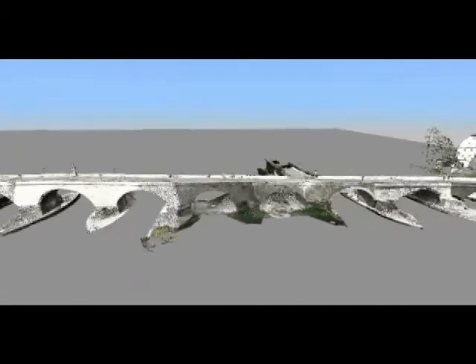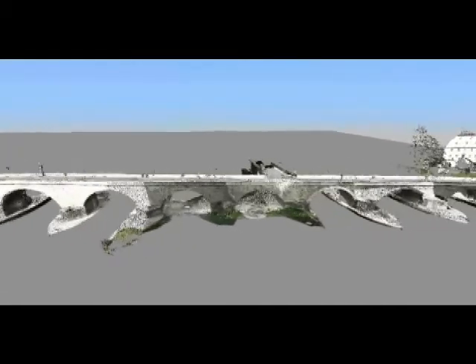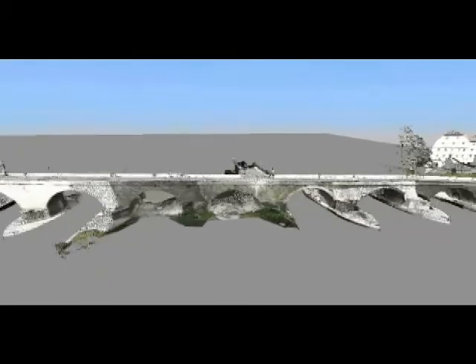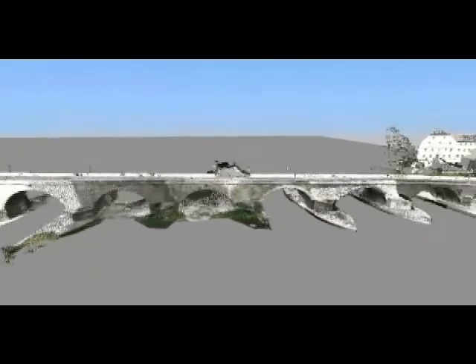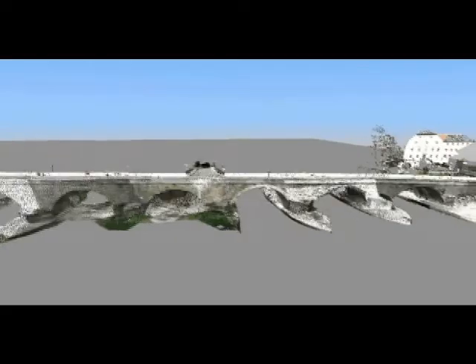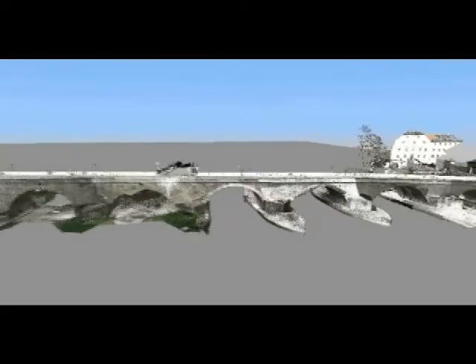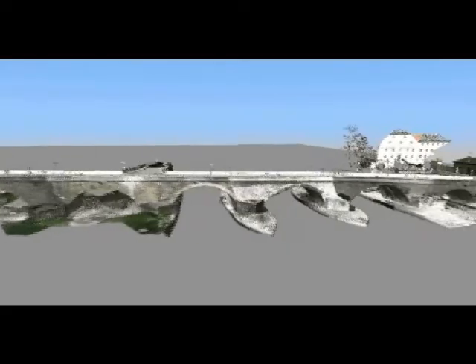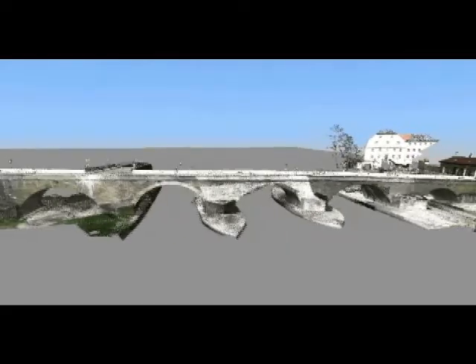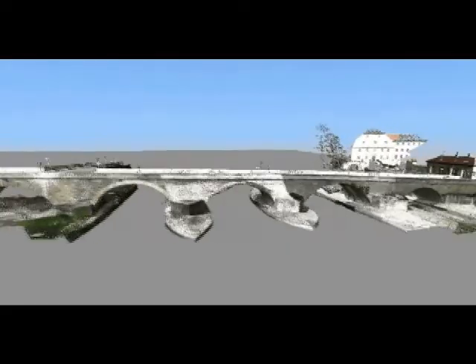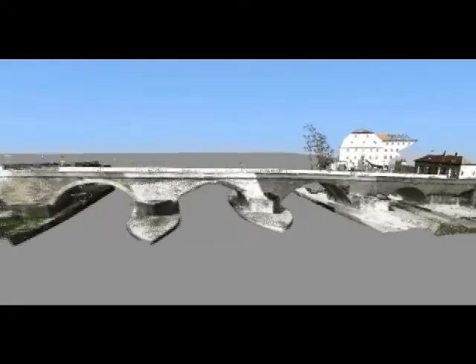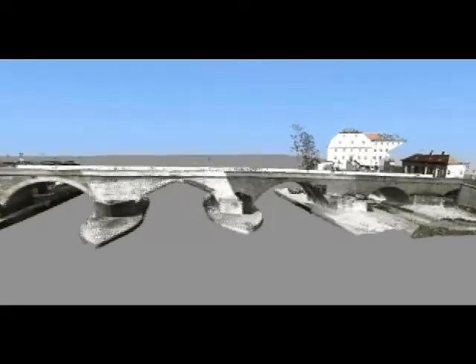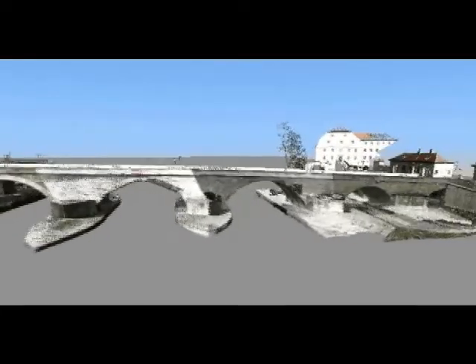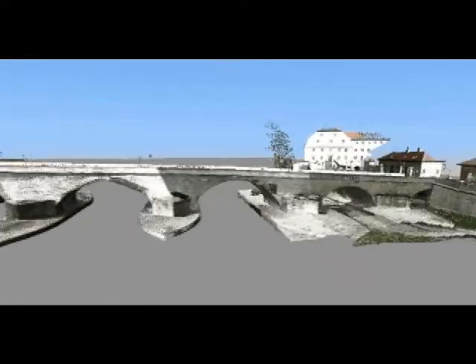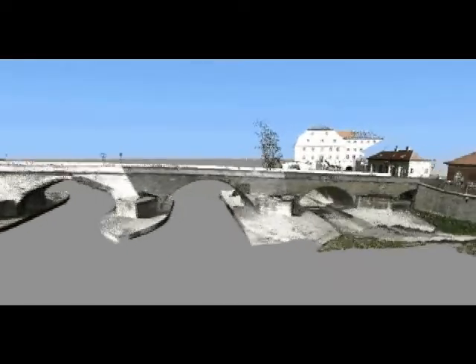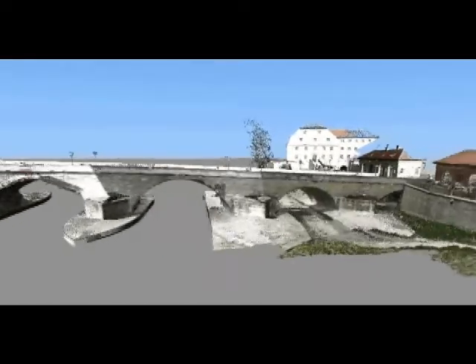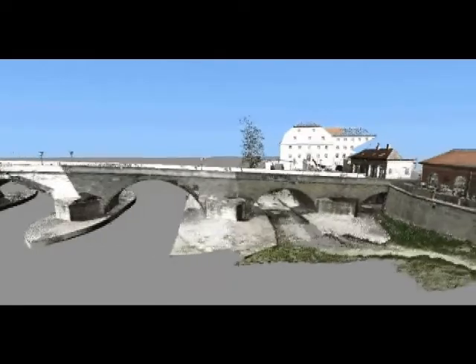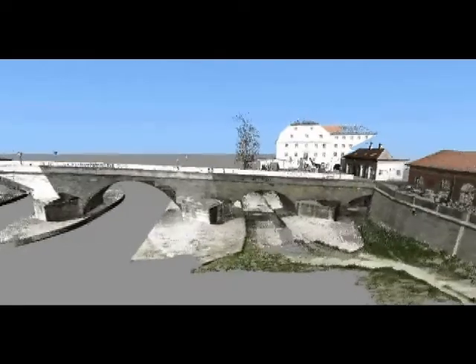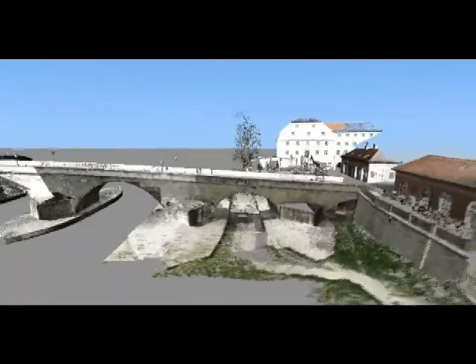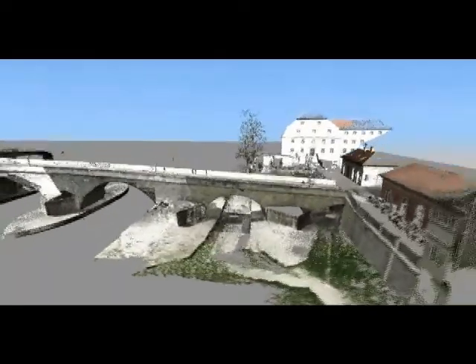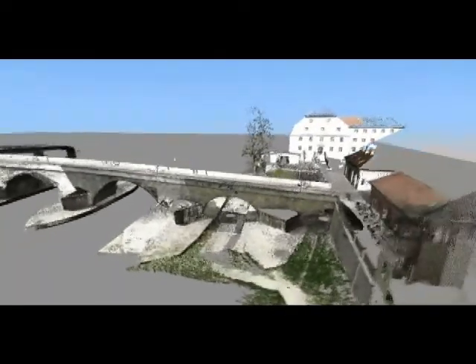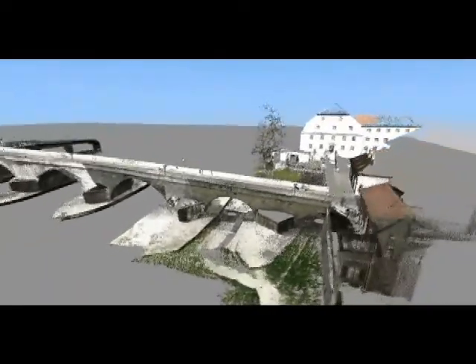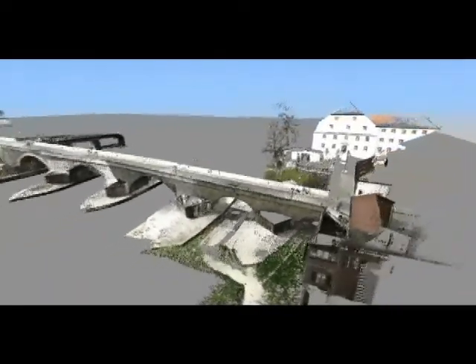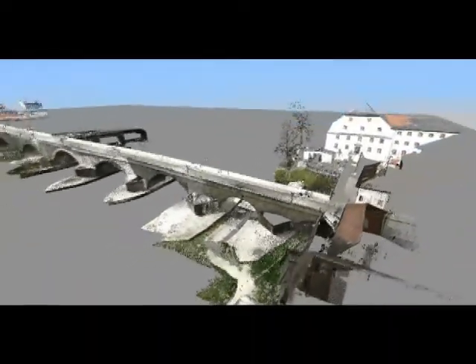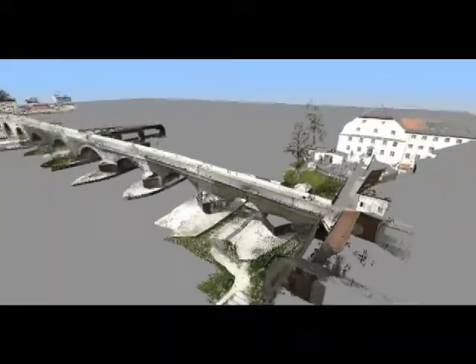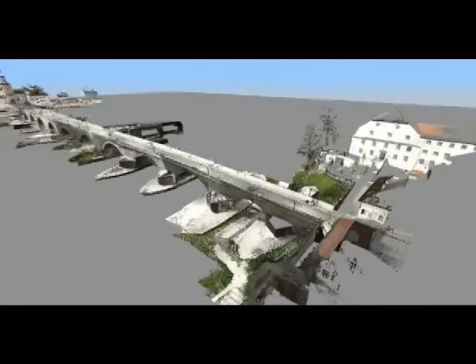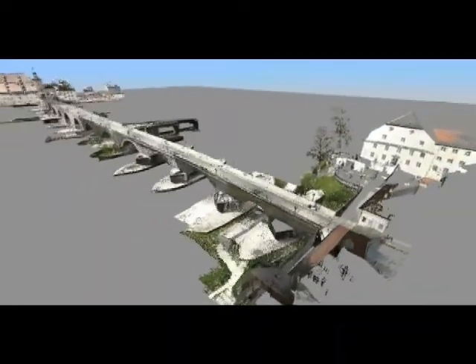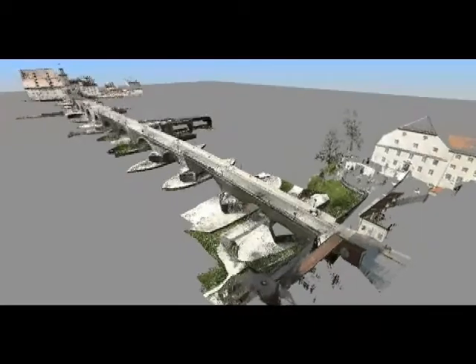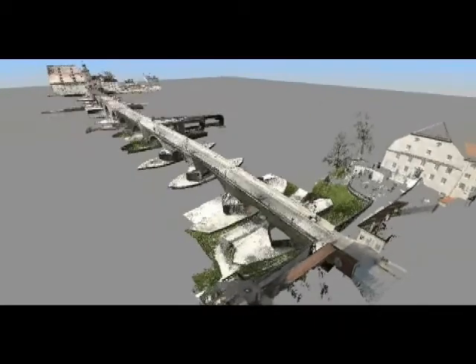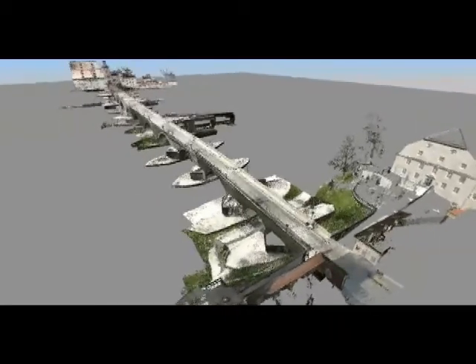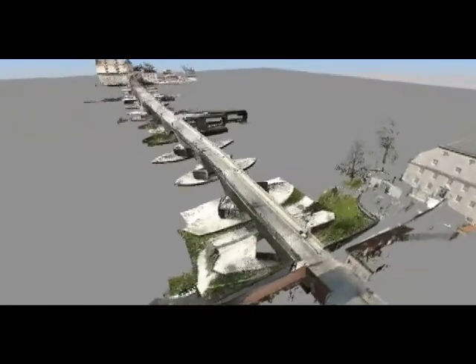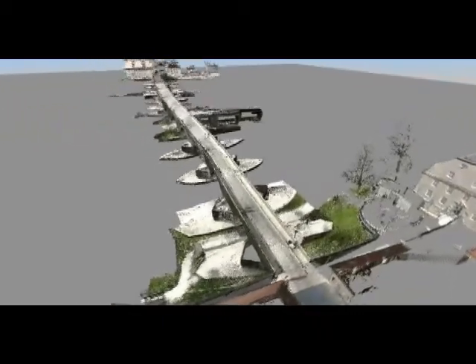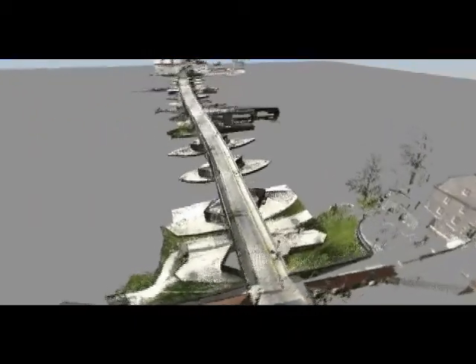In fact, for 800 years it was the only bridge spanning the Danube in the city of Regensburg. Its strategic nature means it has been crossed by emperors and kings, as well as advancing armies for centuries, even as late as World War II.